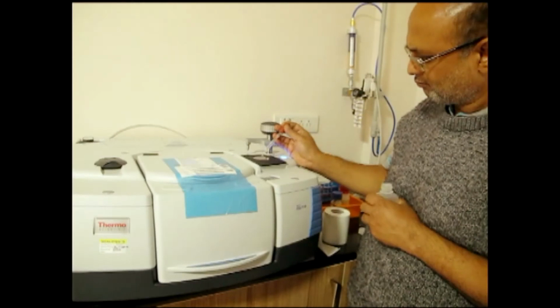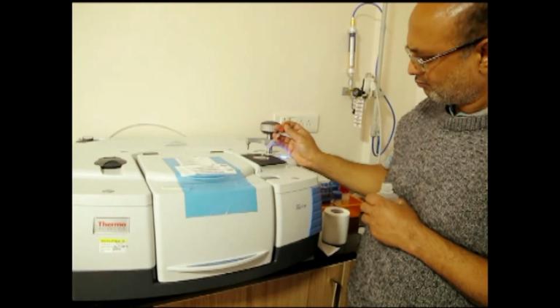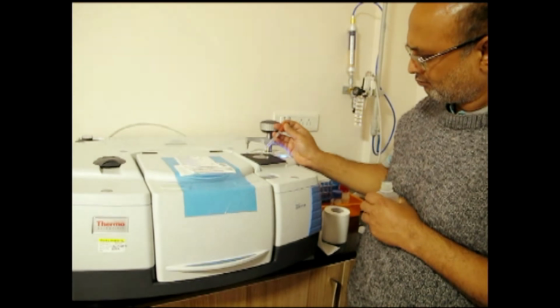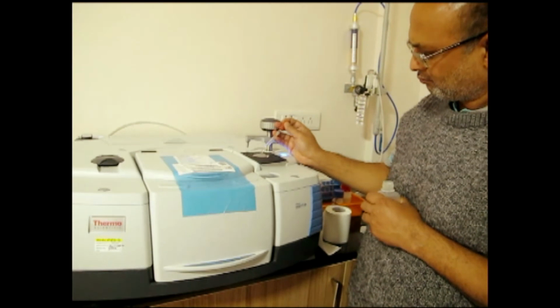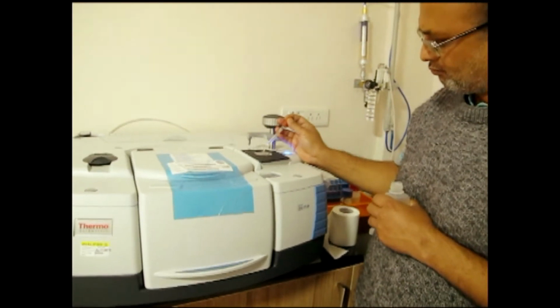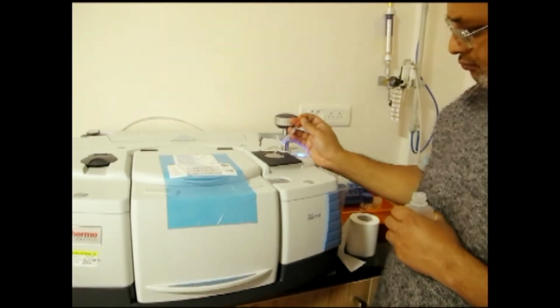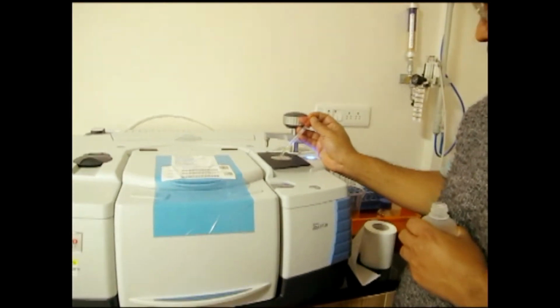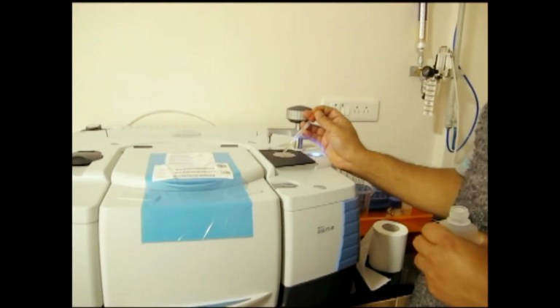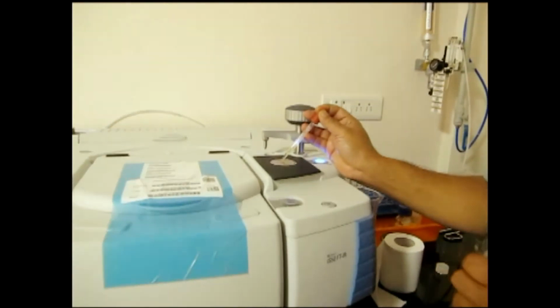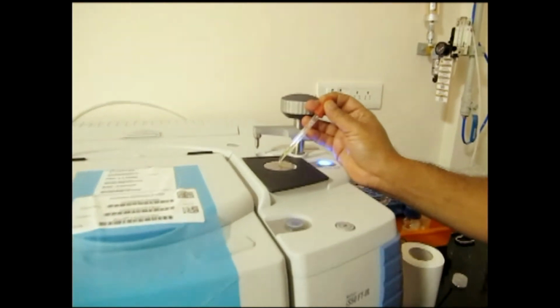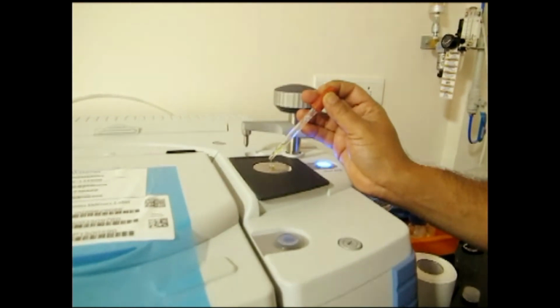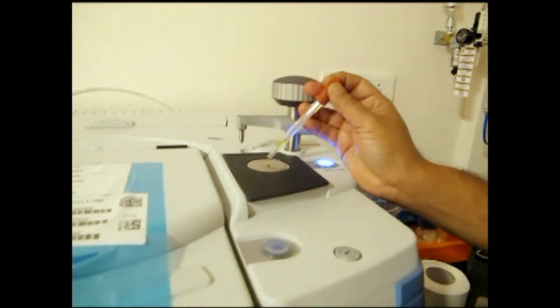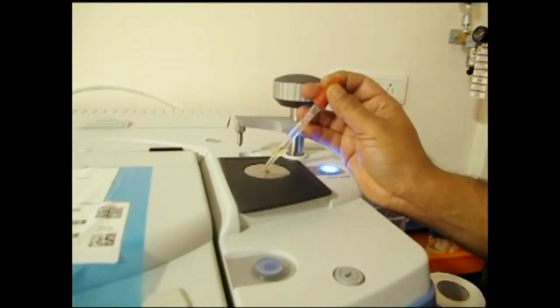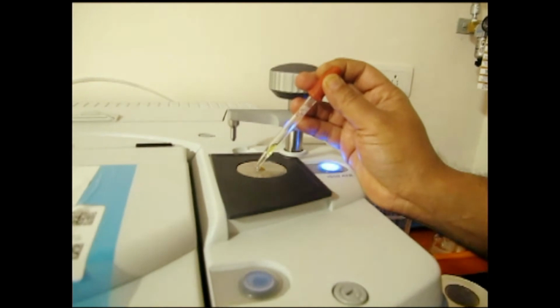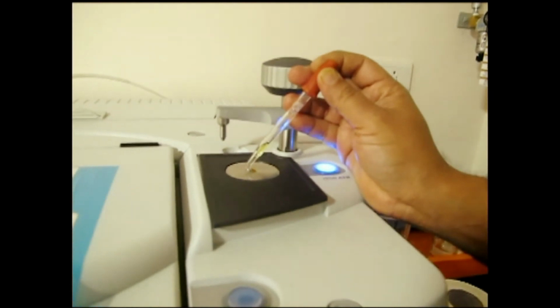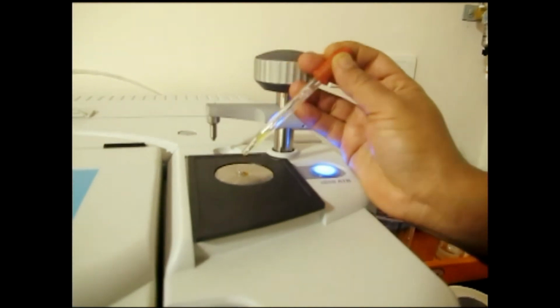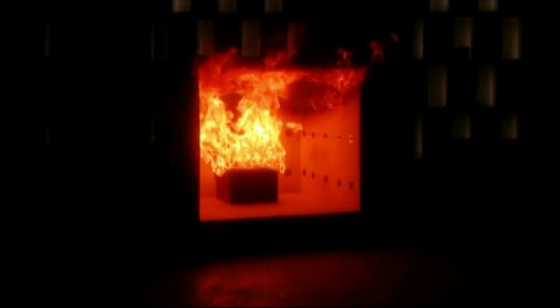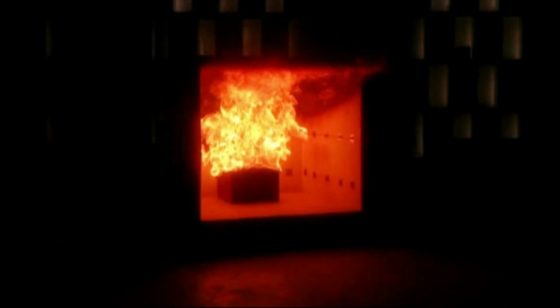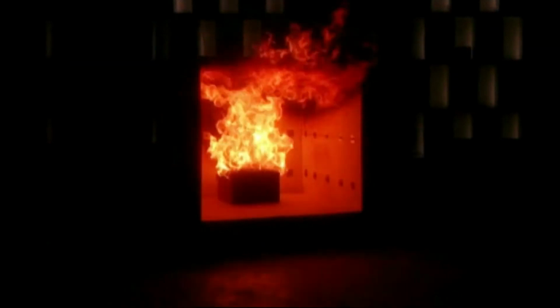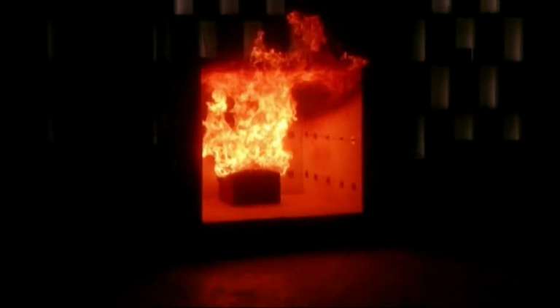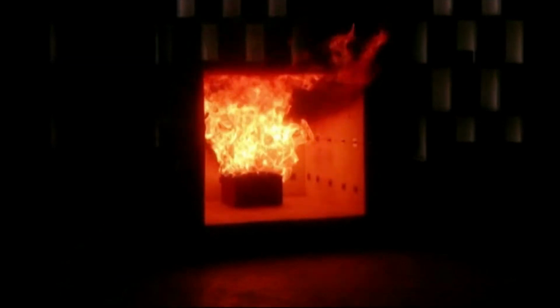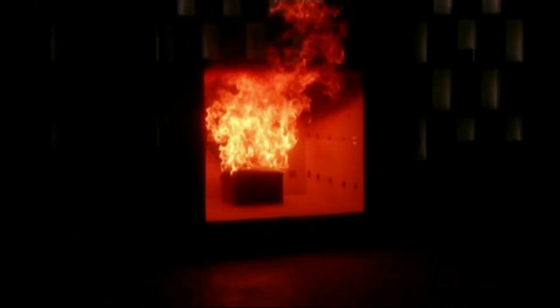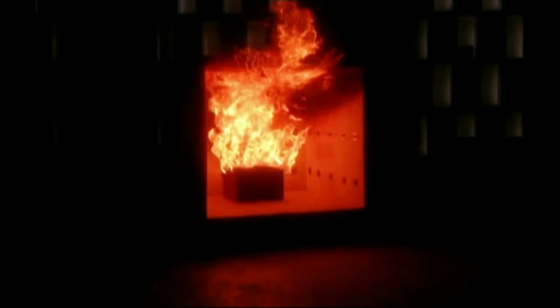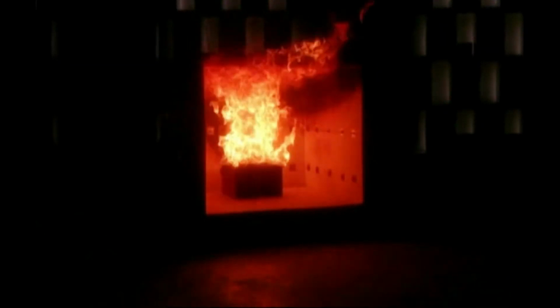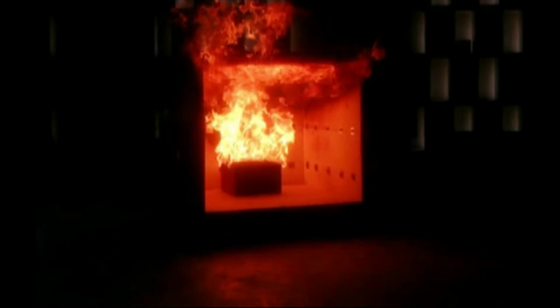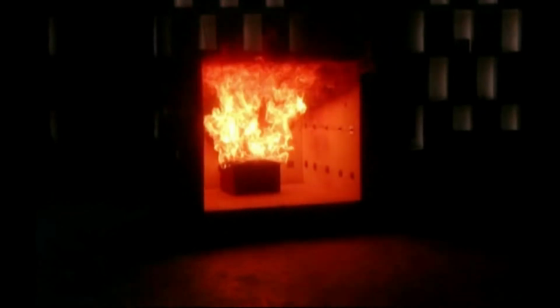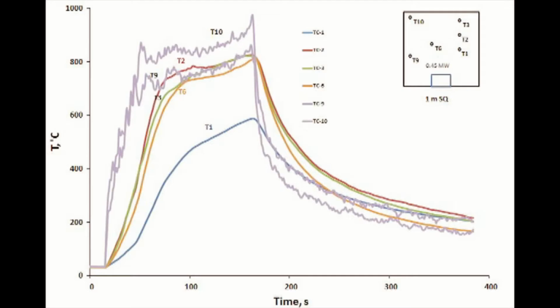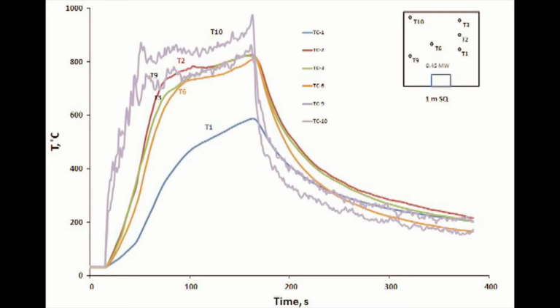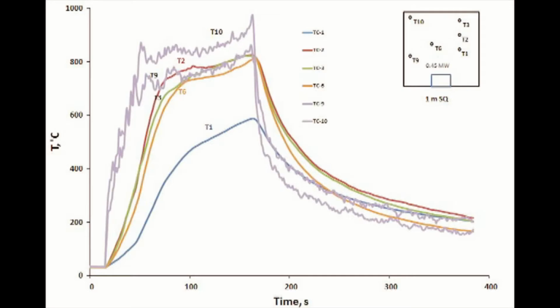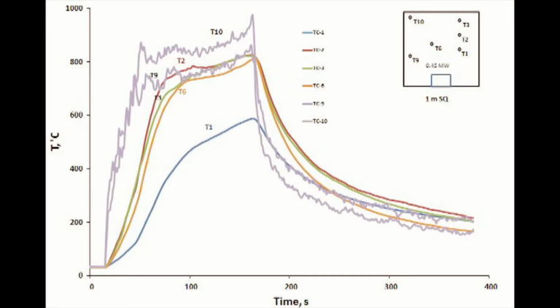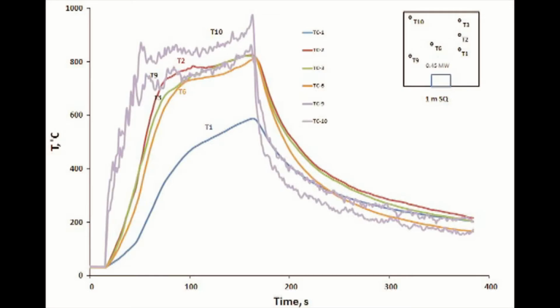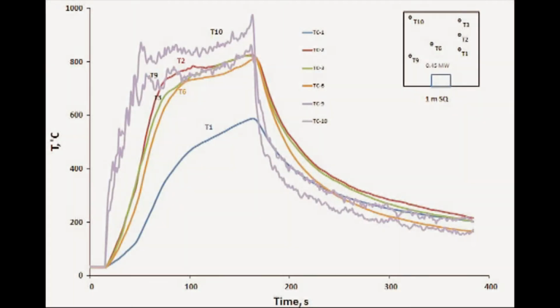Post-fire heptane purity is investigated using an FTIR spectrometer to compare the performance of fresh and used heptane. An apparatus is developed to demonstrate flash fire phenomena, and roof temperature data is recorded to understand thermal behavior.